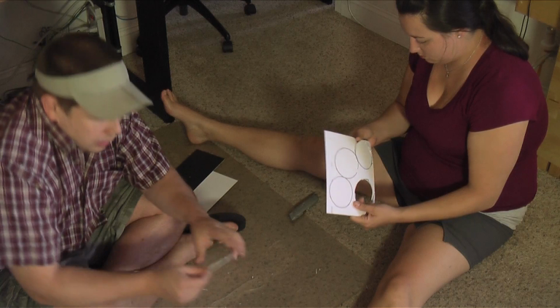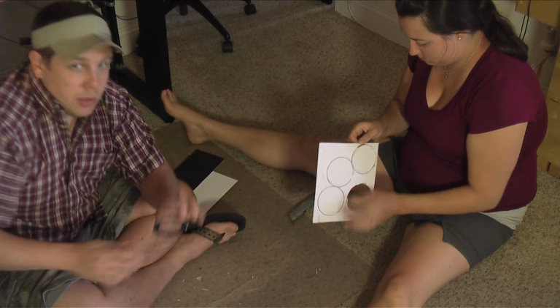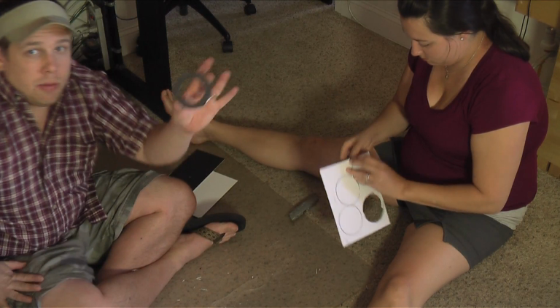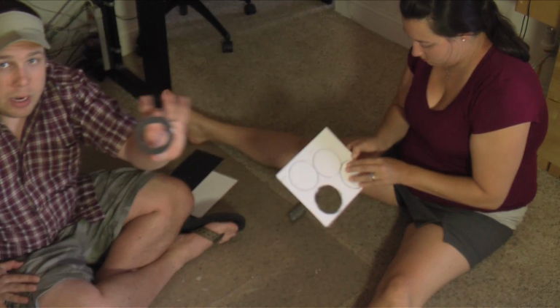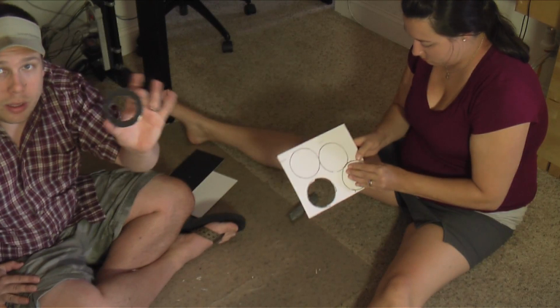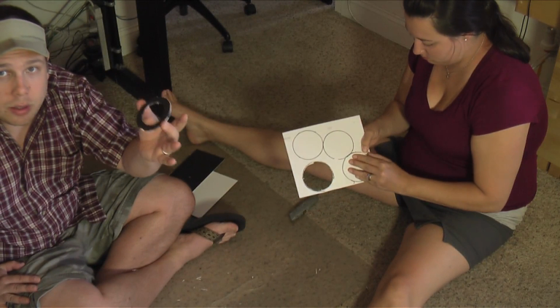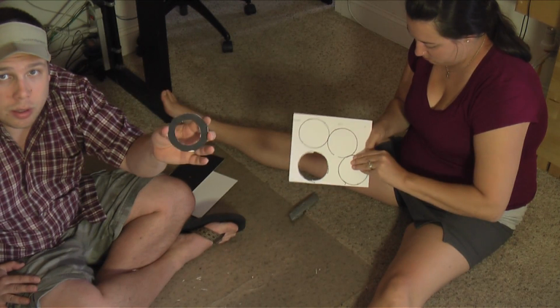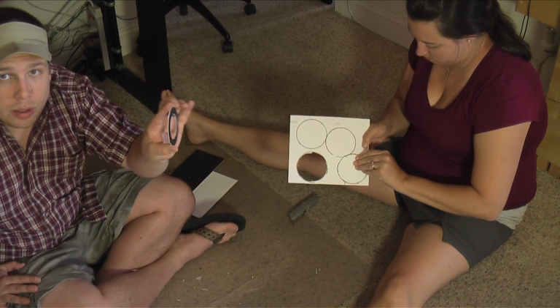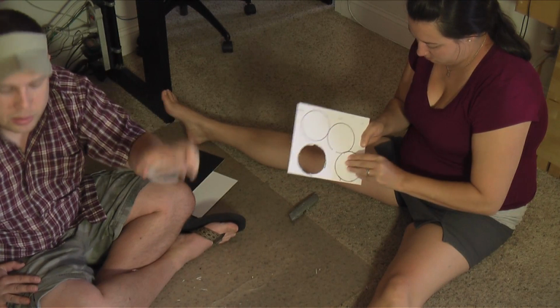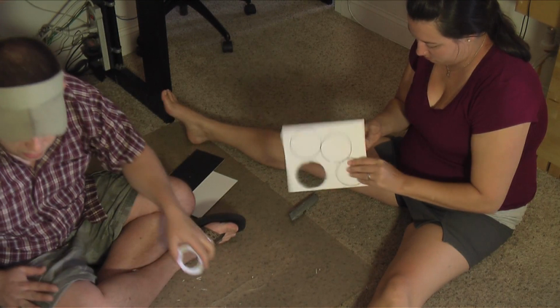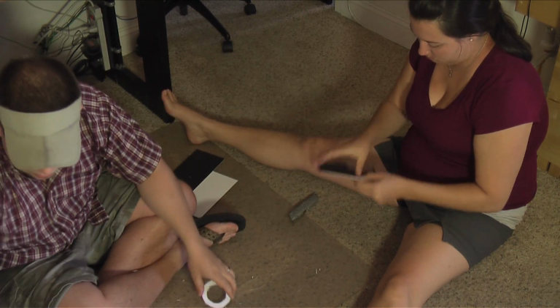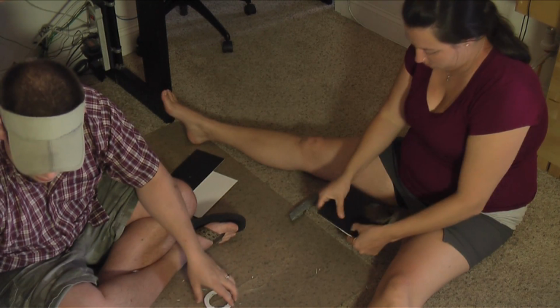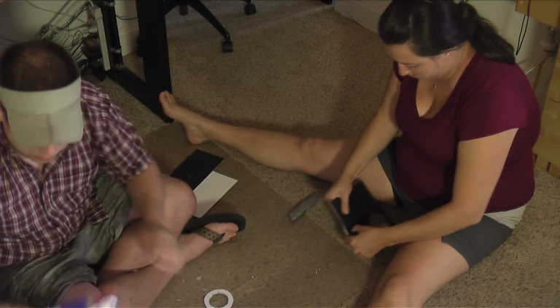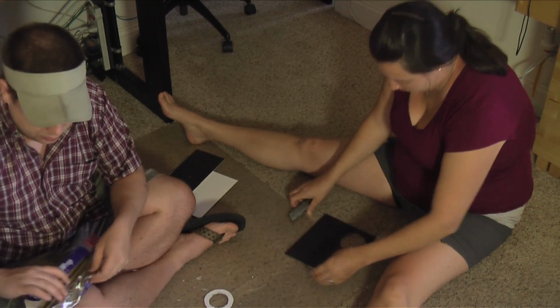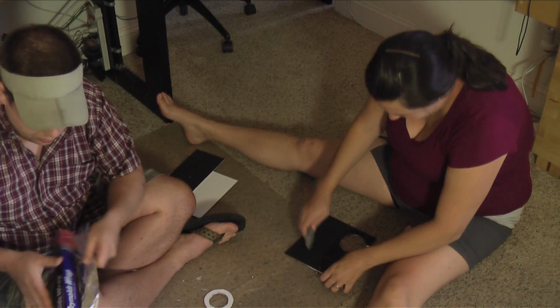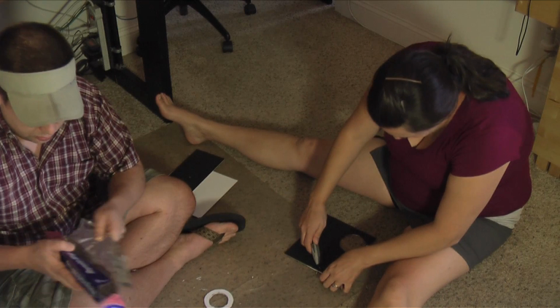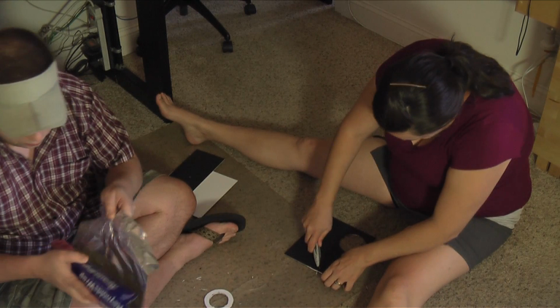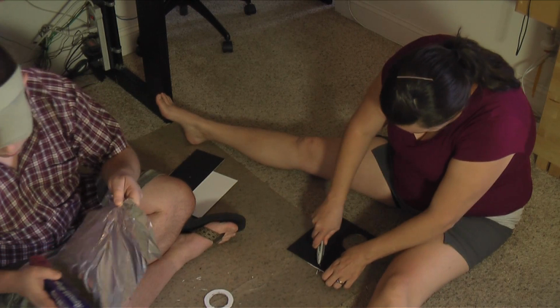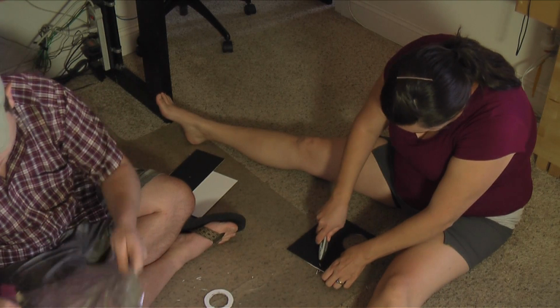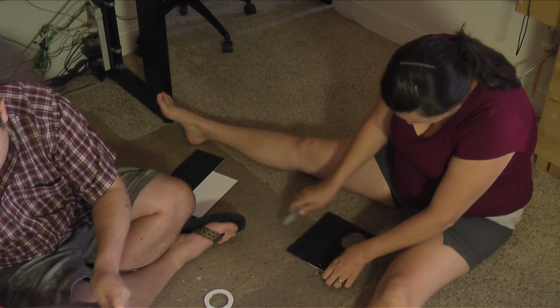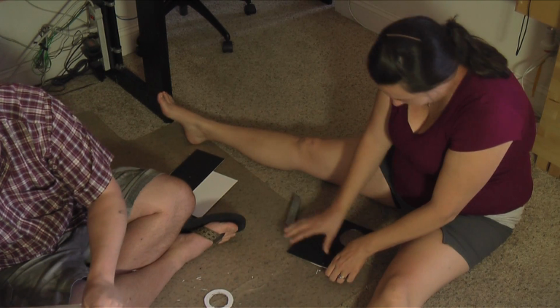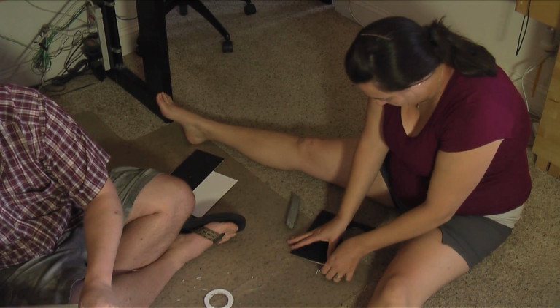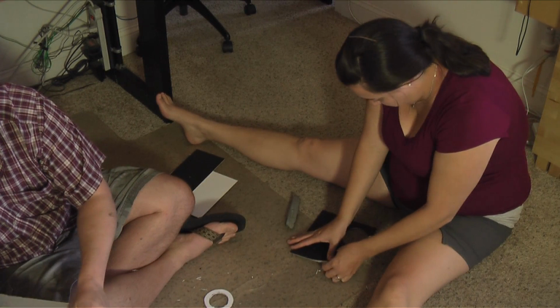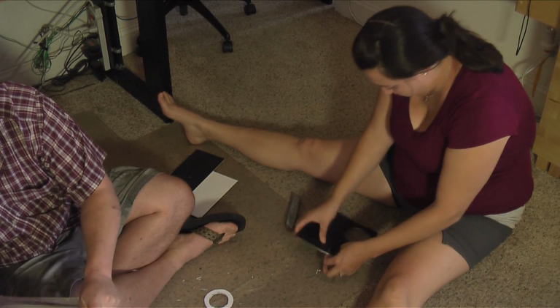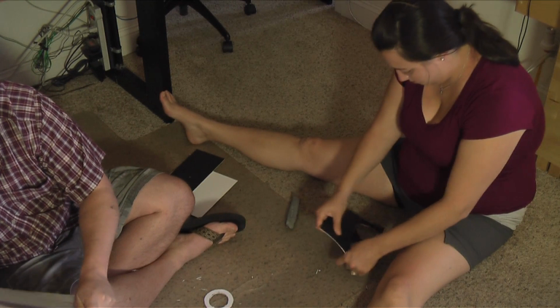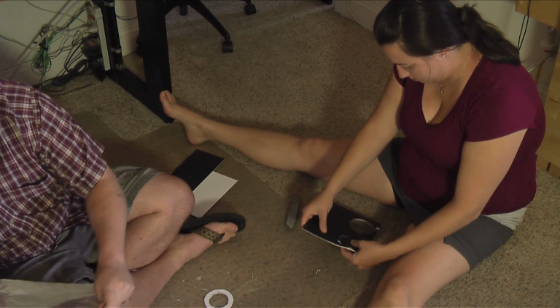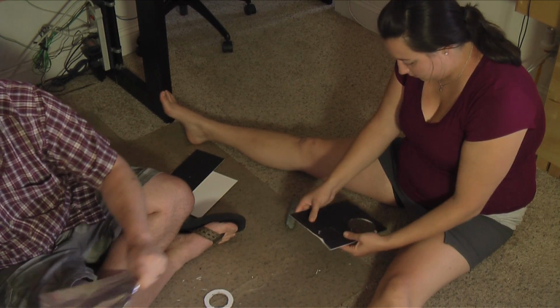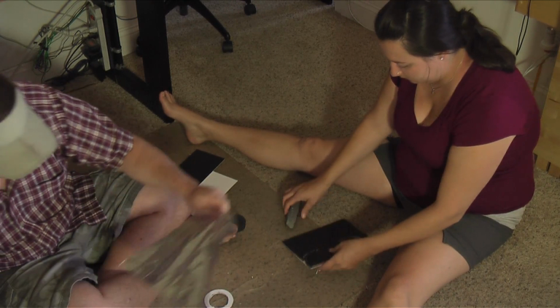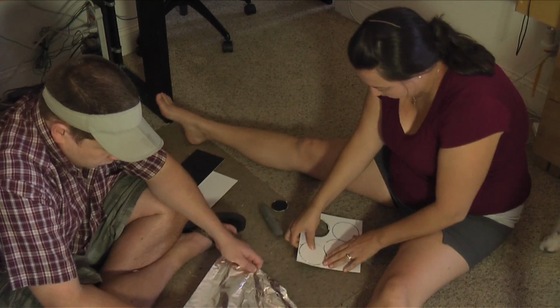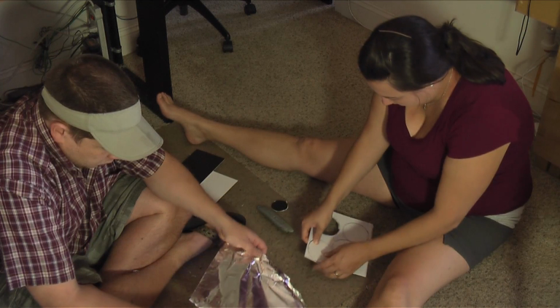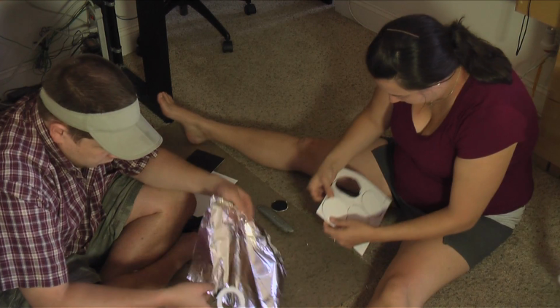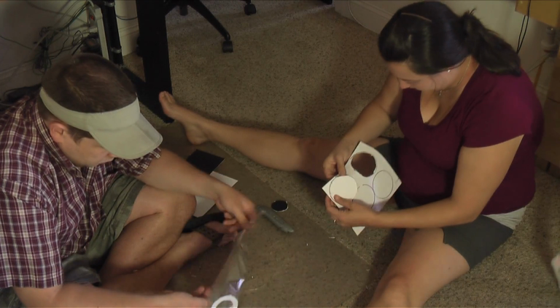The reason I have a ring is actually so that I can put this foil over it. So I'm trying to get a nice, relatively flat bit of foil.